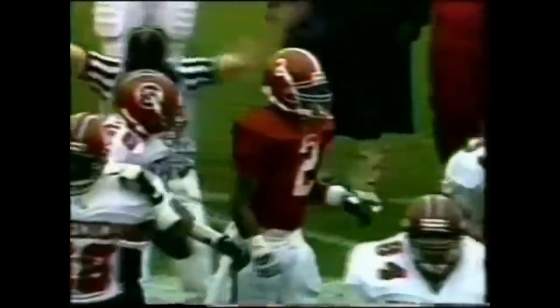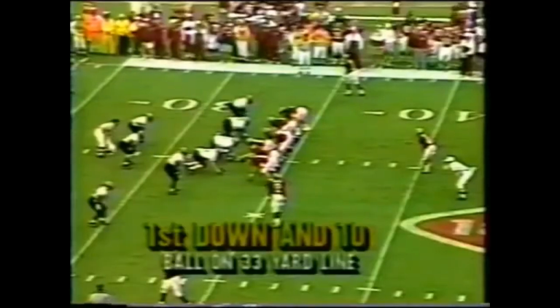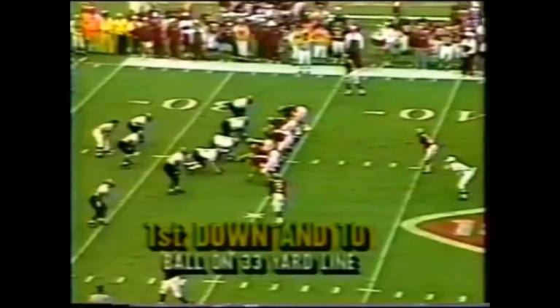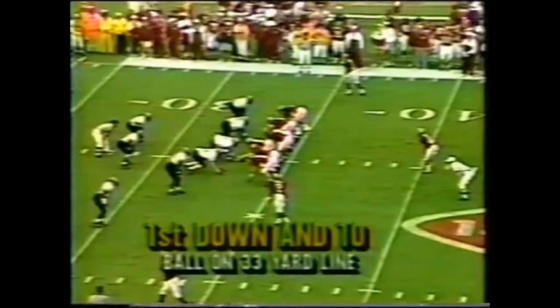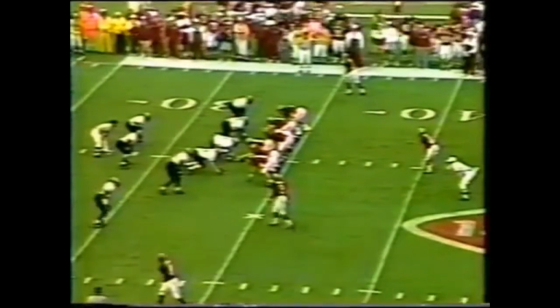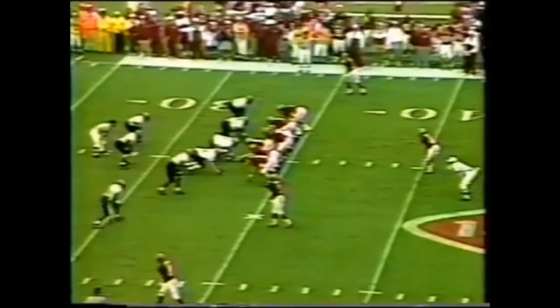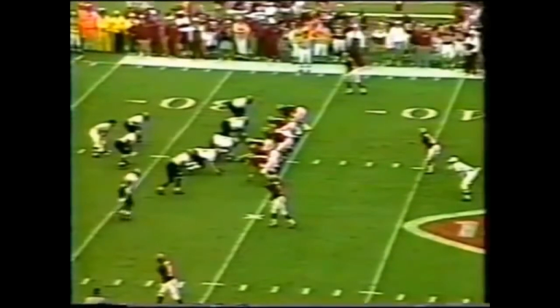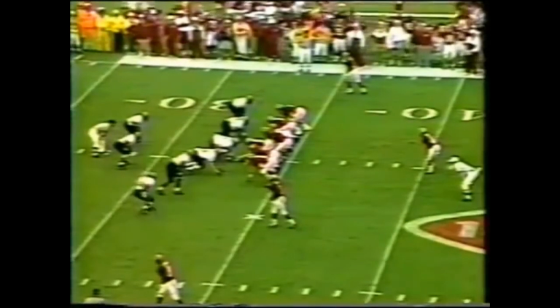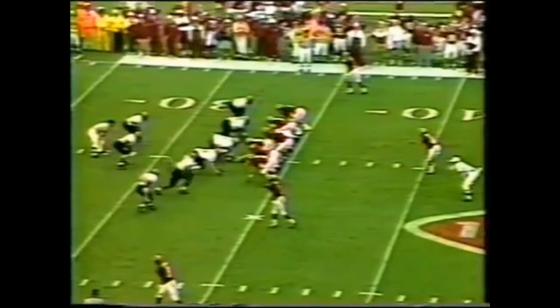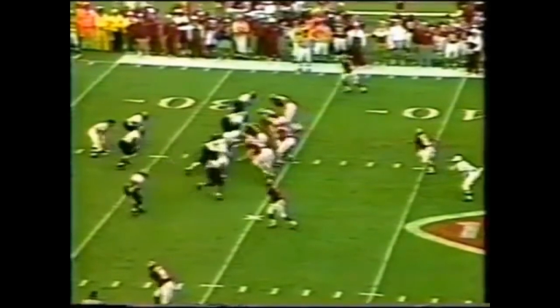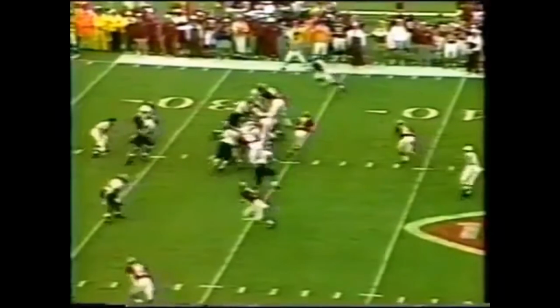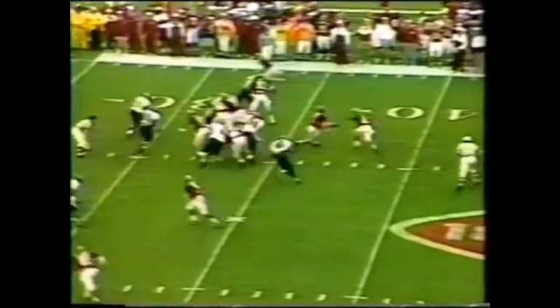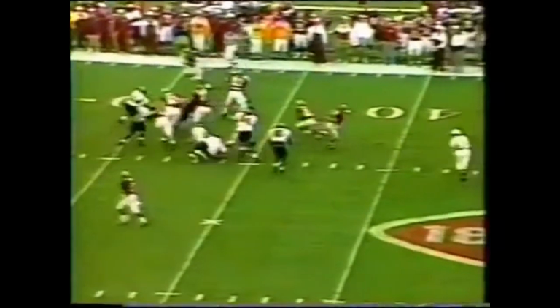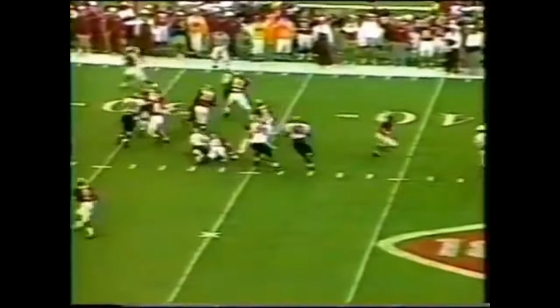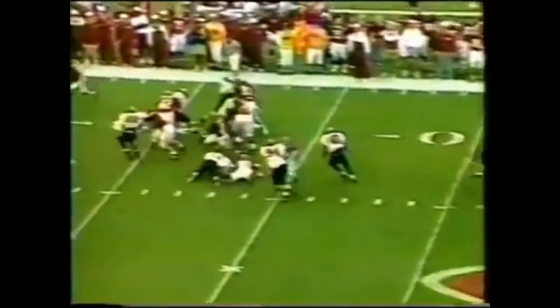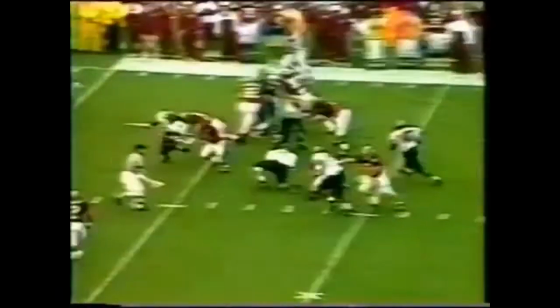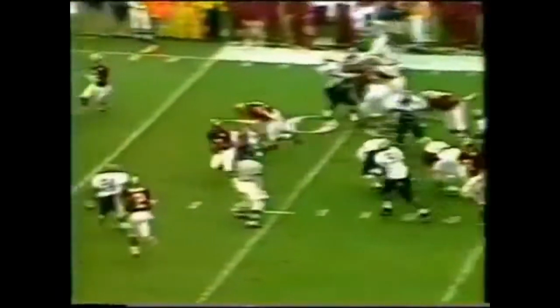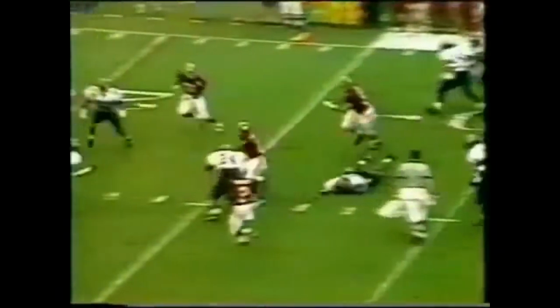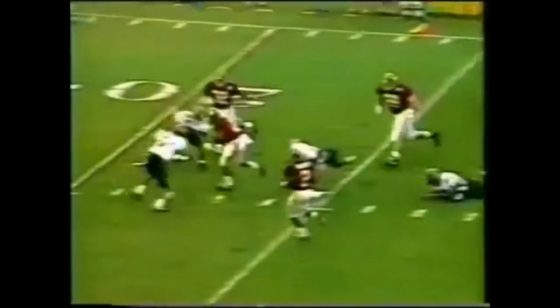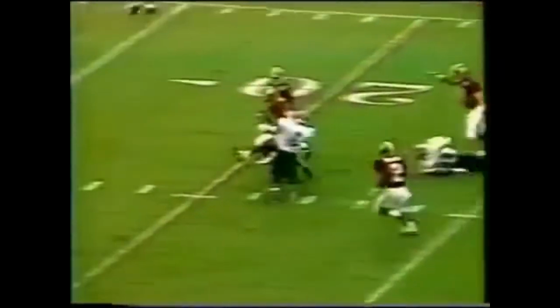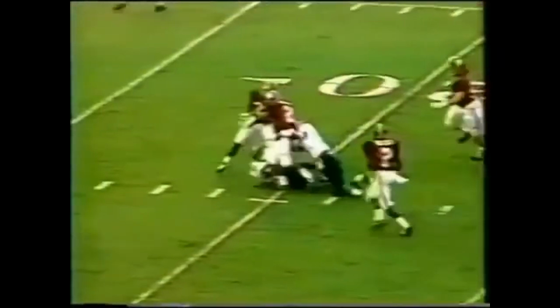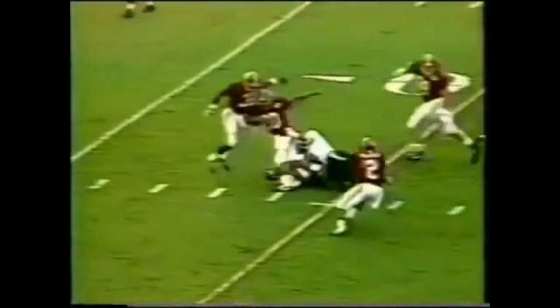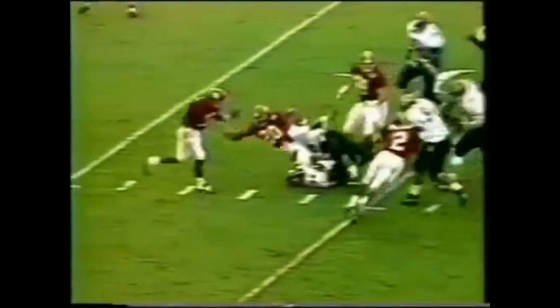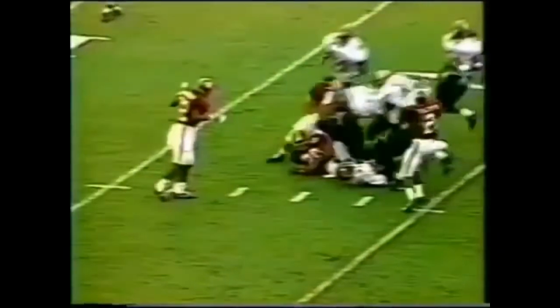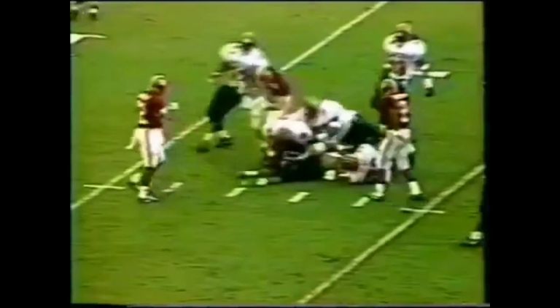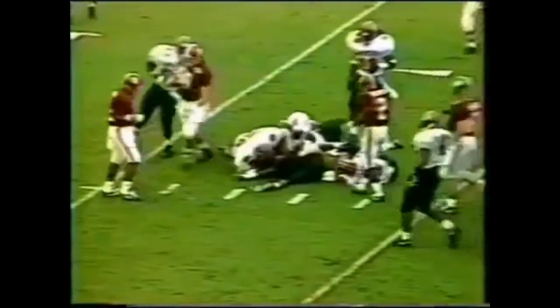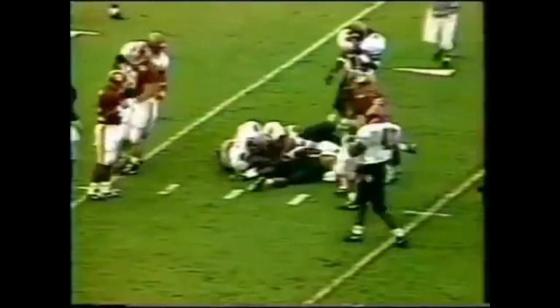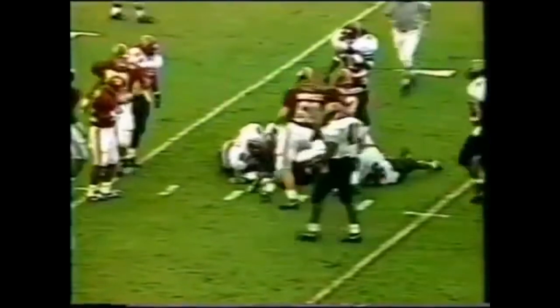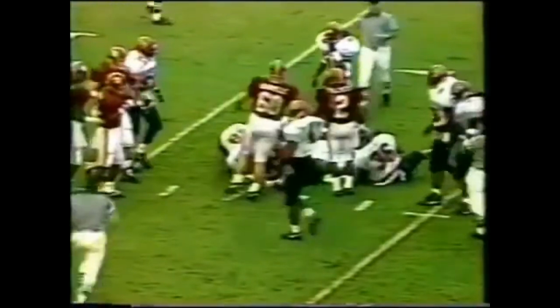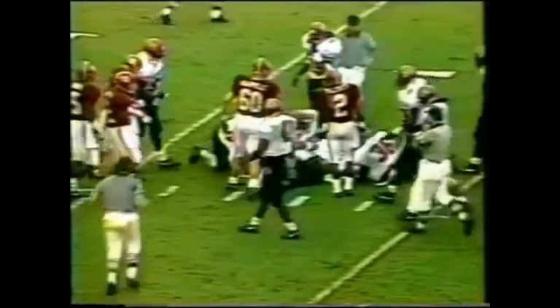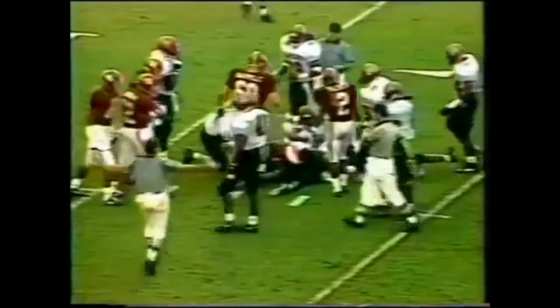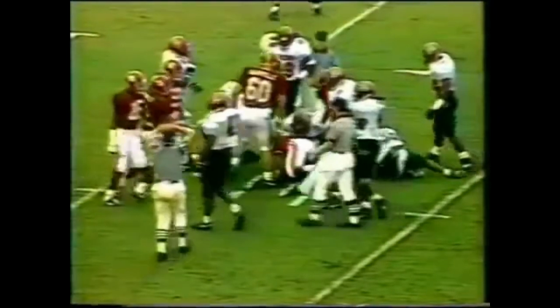Sherman Williams in at tailback, two tight ends. There's Sherman Williams finding a big hole to run through. He falls forward for another Alabama first down.